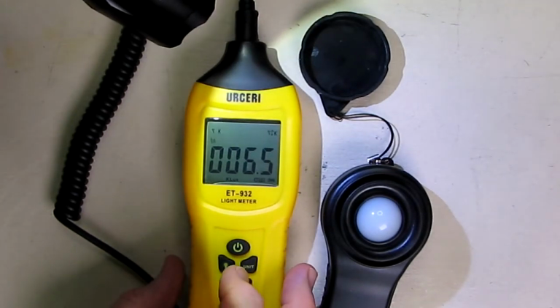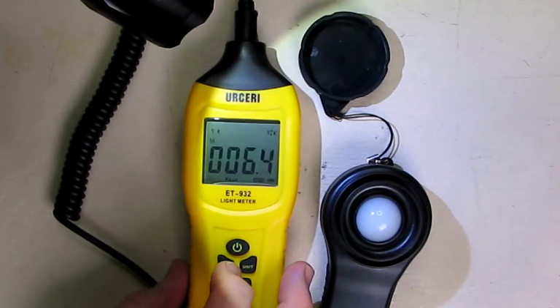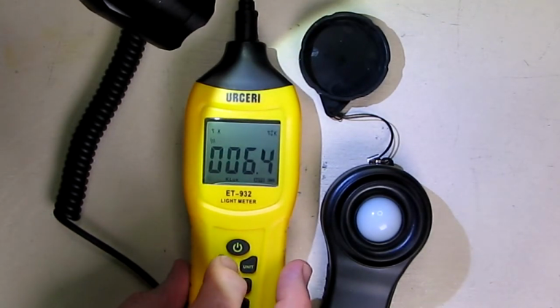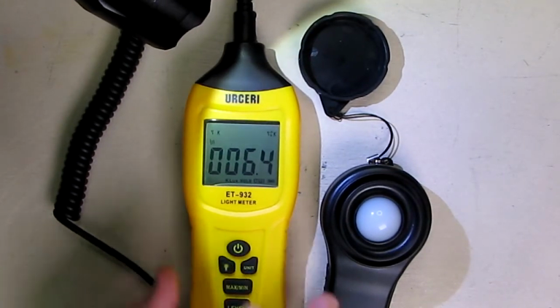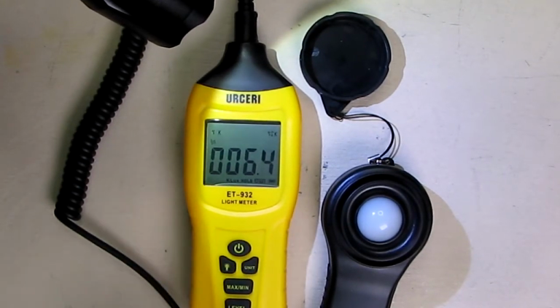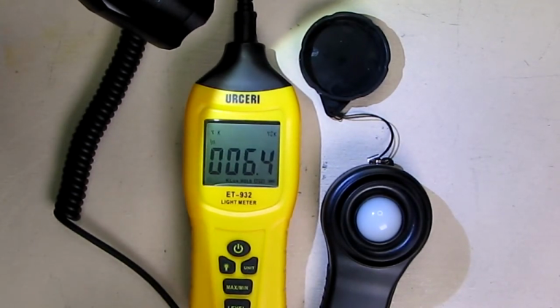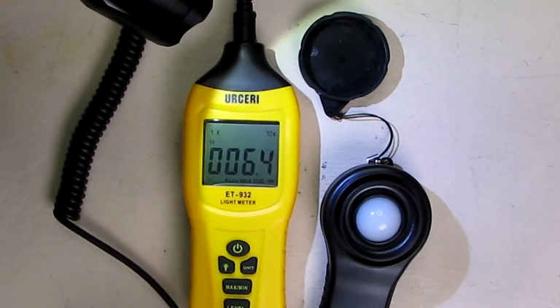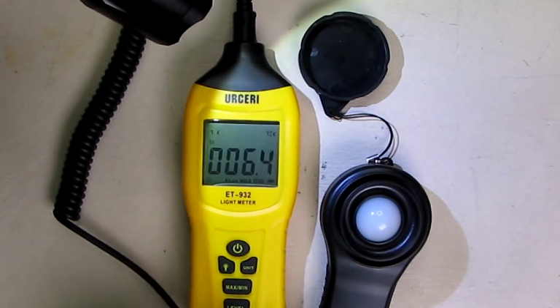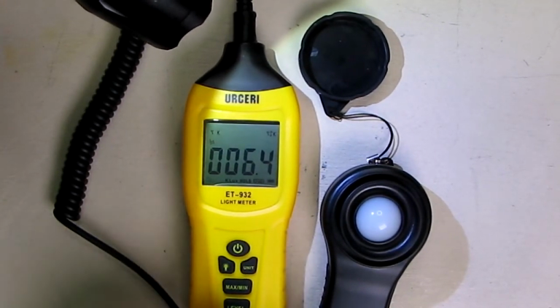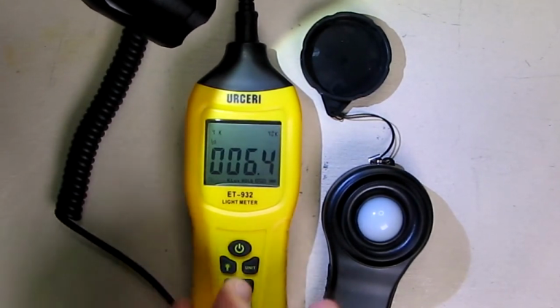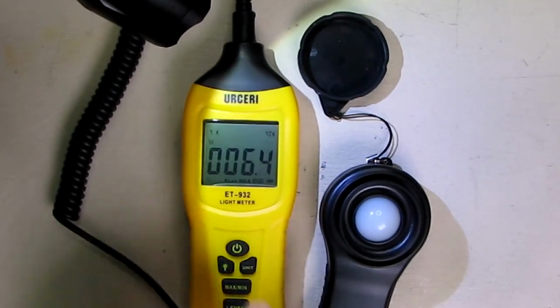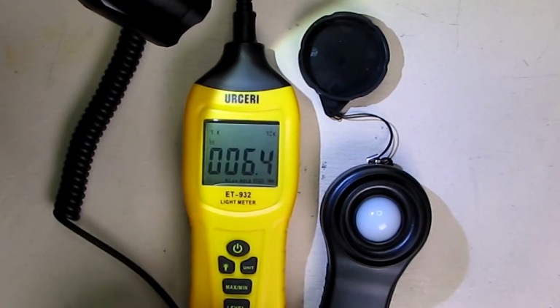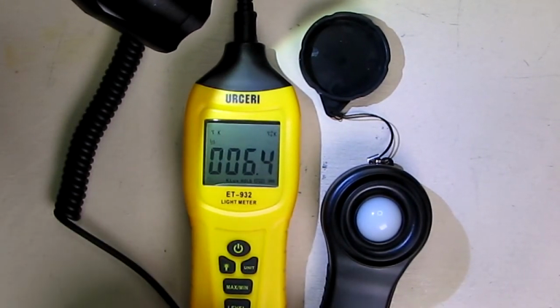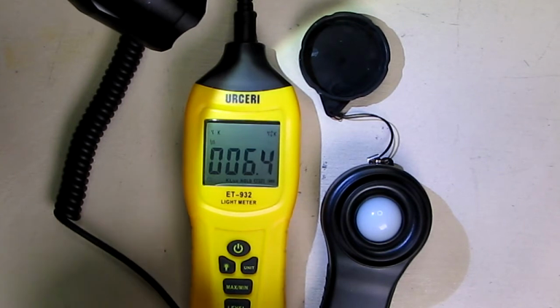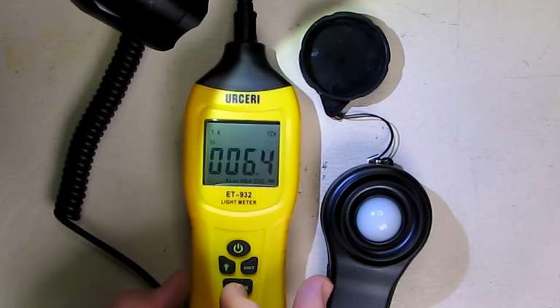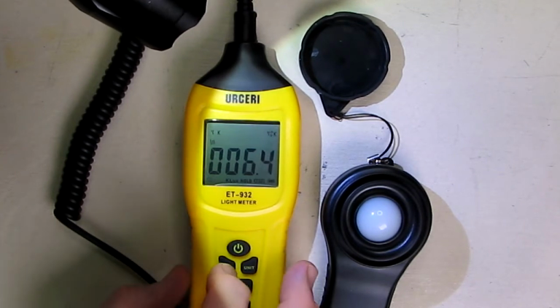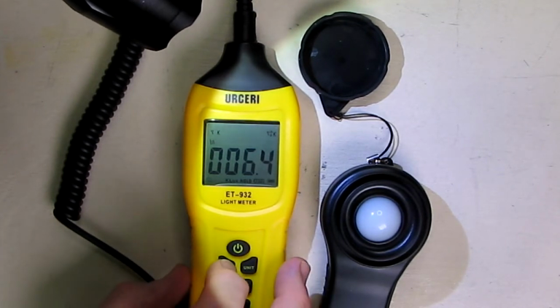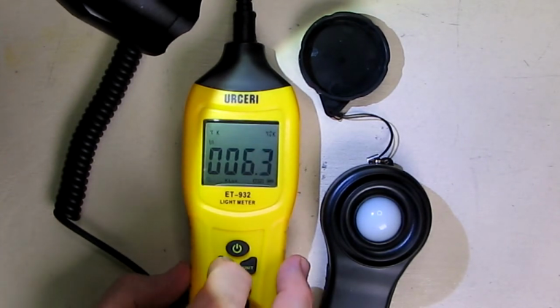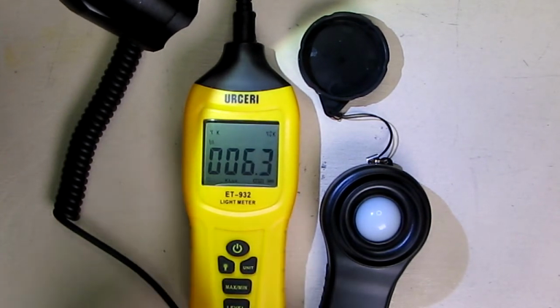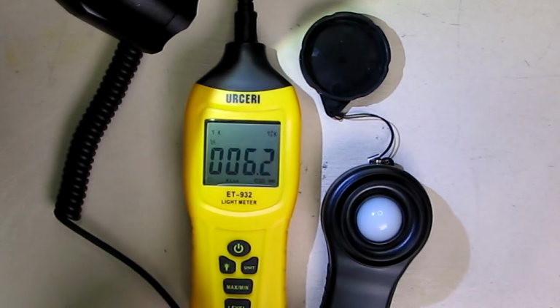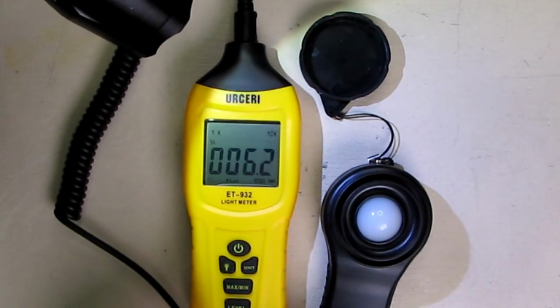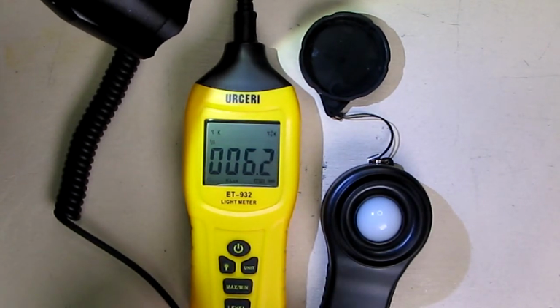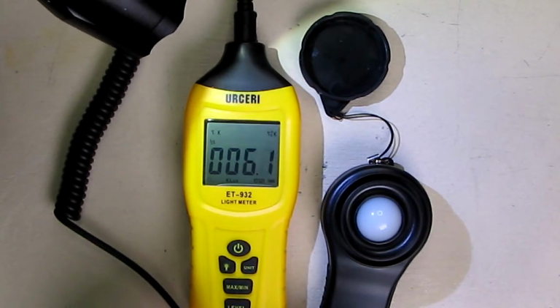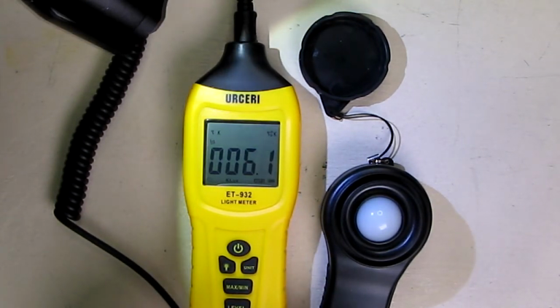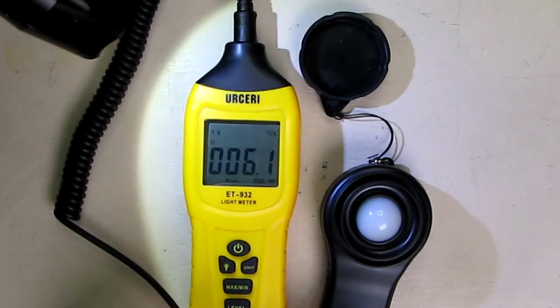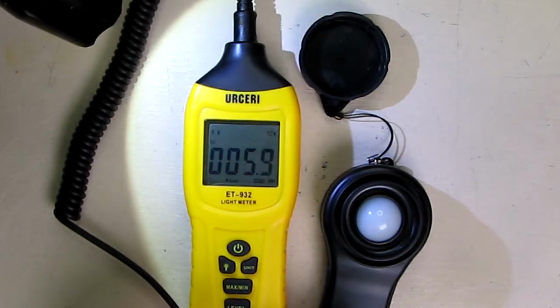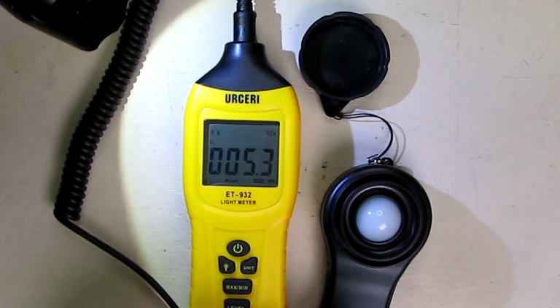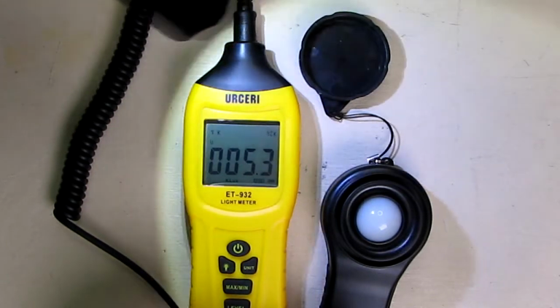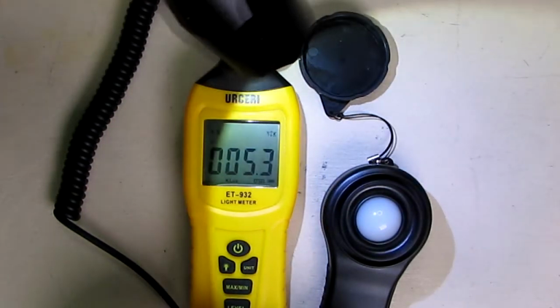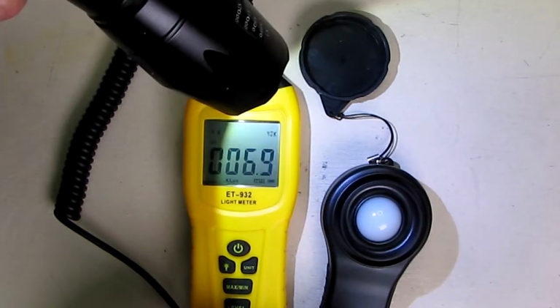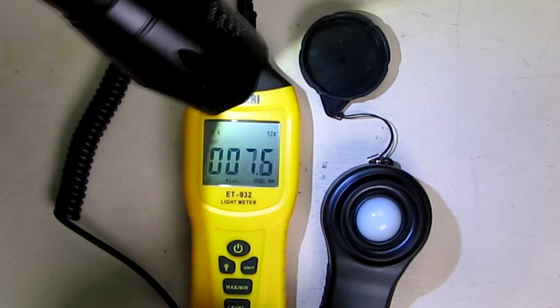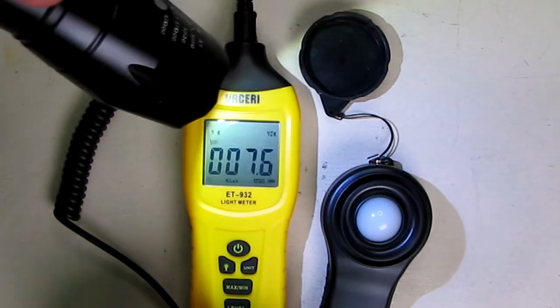If you want to hold any one of the values, you pulse the light button and it holds the reading — the word HOLD appears on the screen. Then you hit that again and it goes back to live readings, letting you look at the lux again.